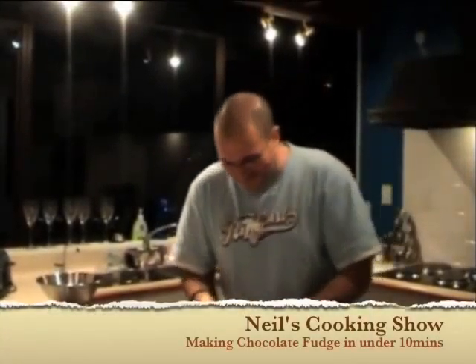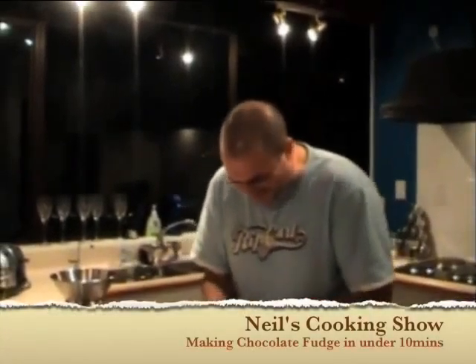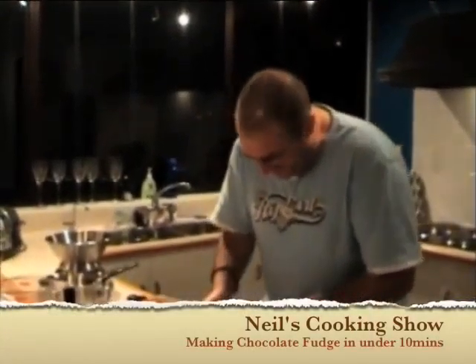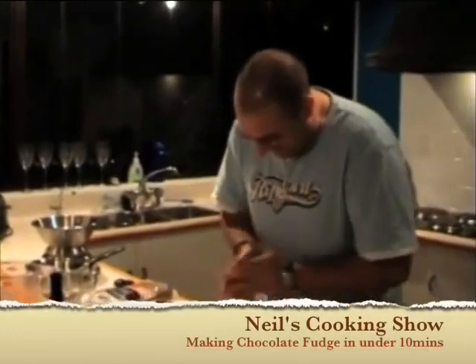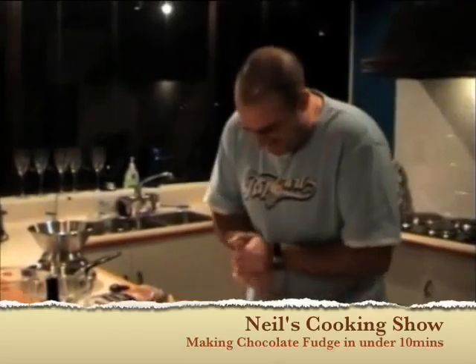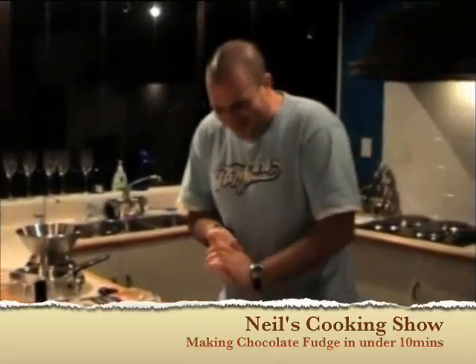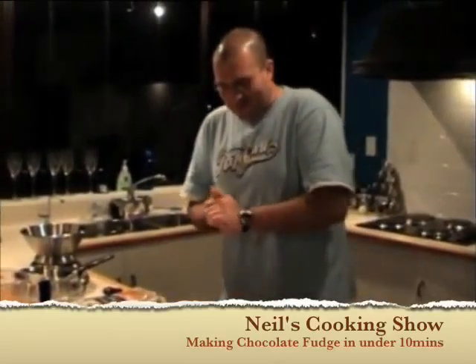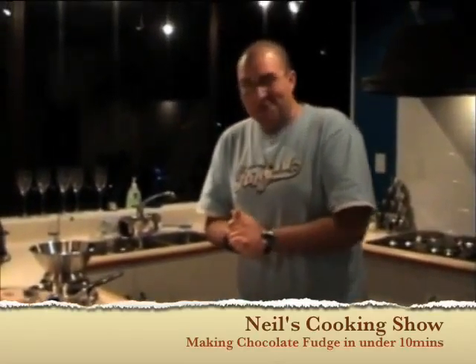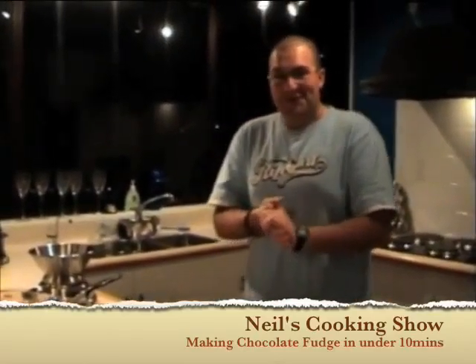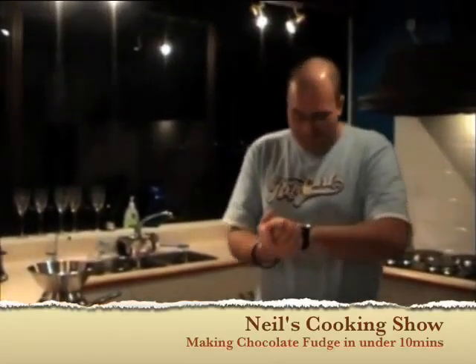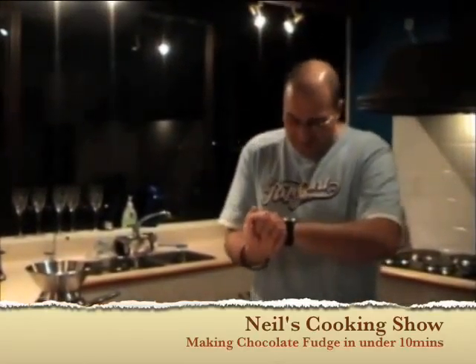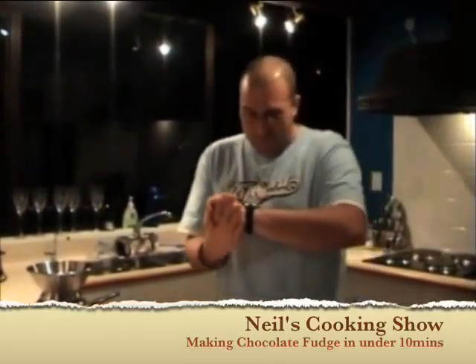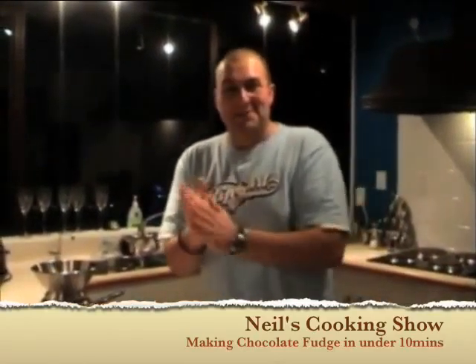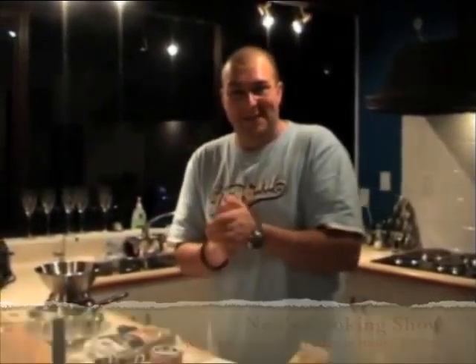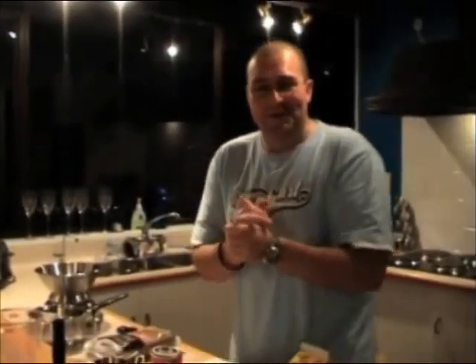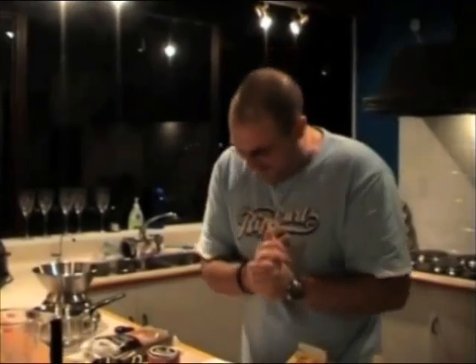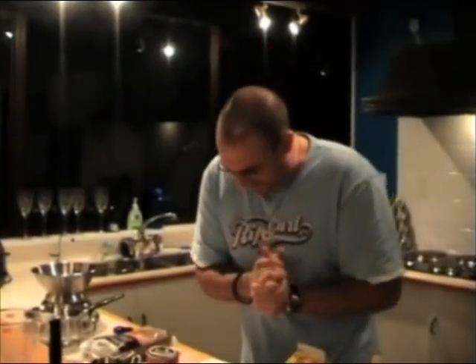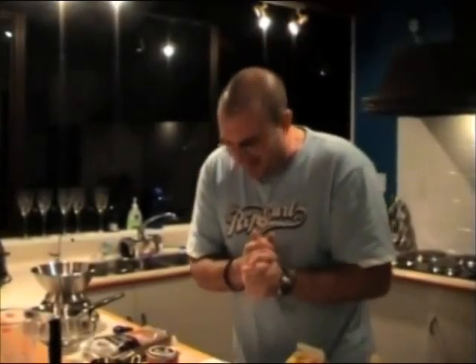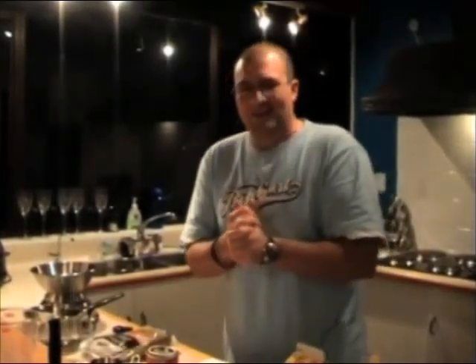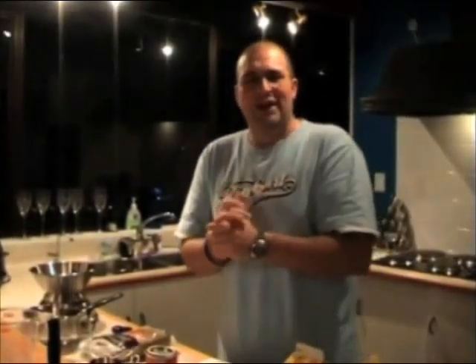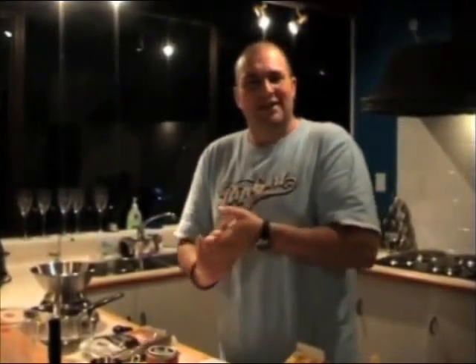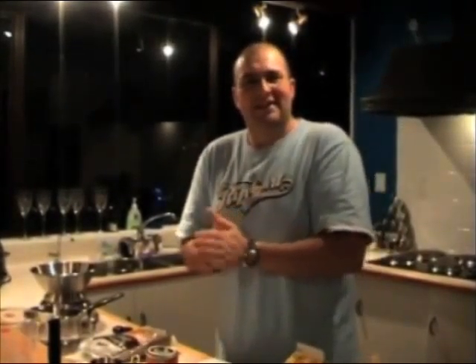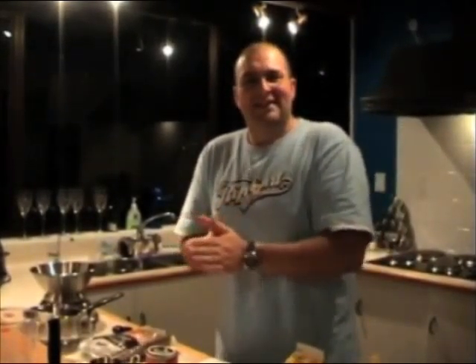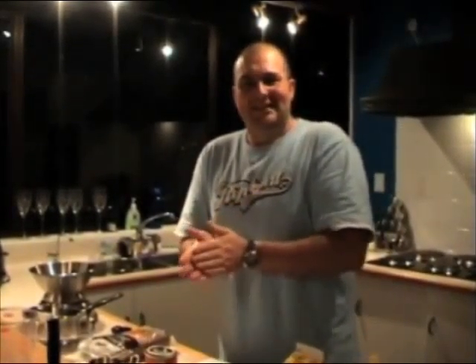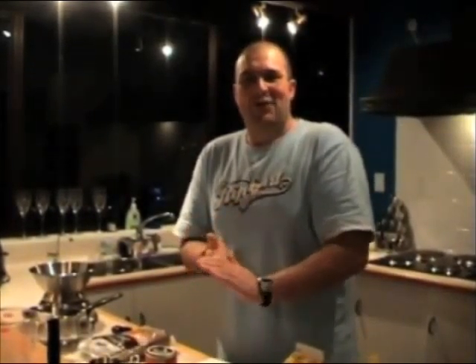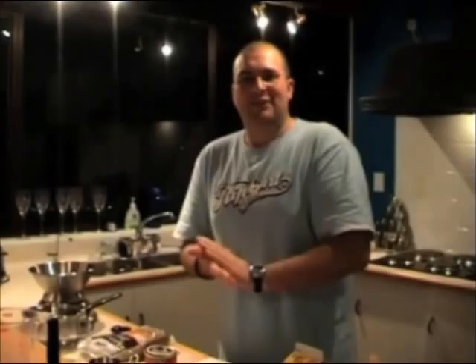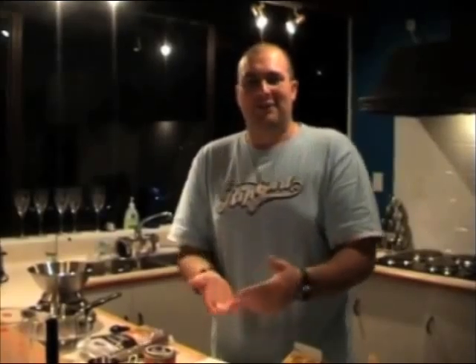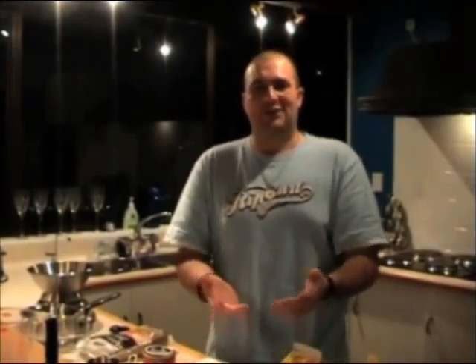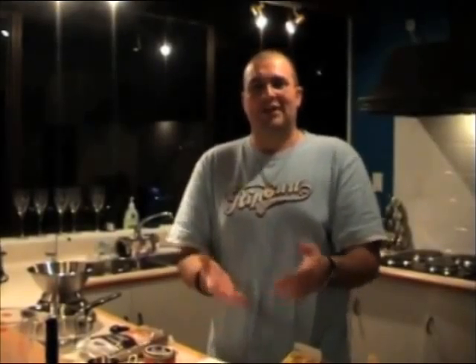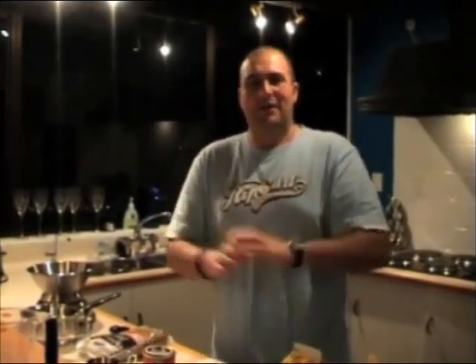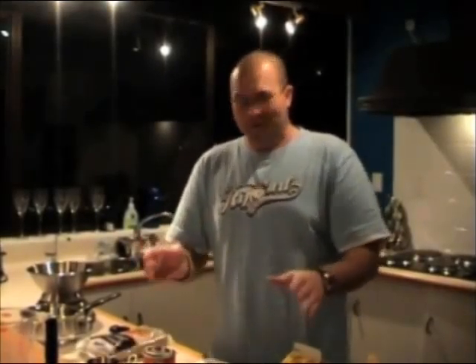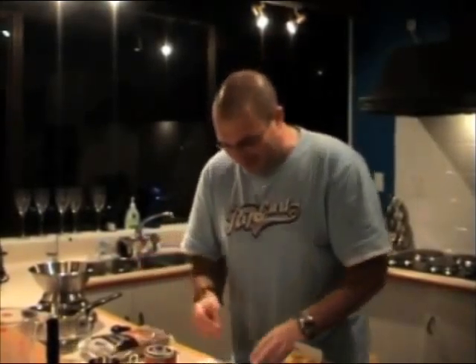Welcome to Neil's Cookery Show and tonight we're making chocolate fudge. We've got a time limit of ten minutes to get this in a tray. Ten minutes to get it all done.